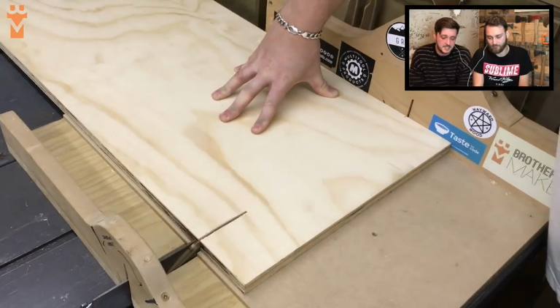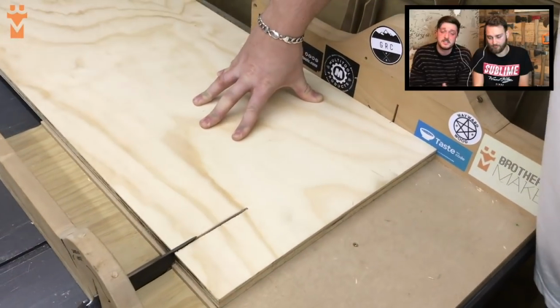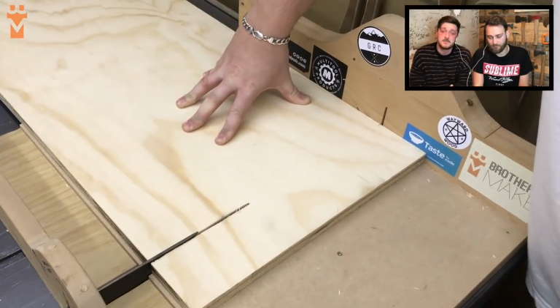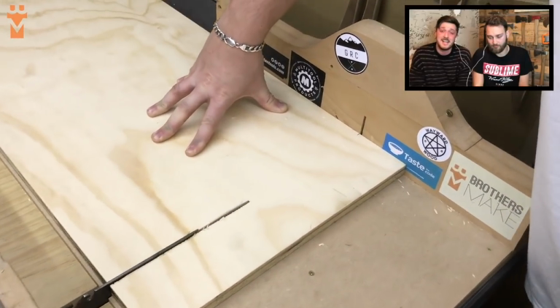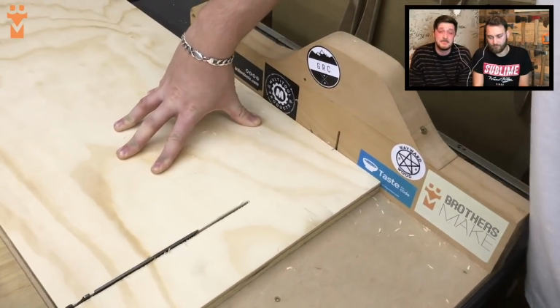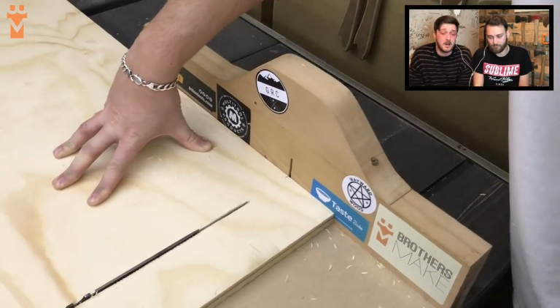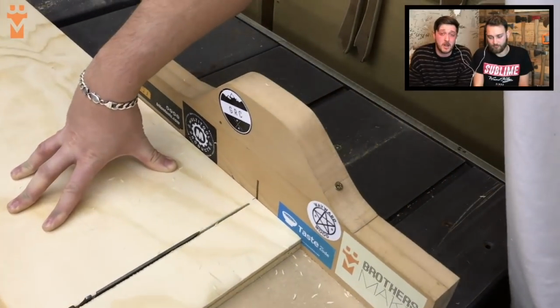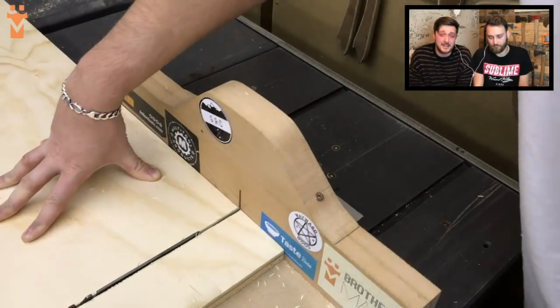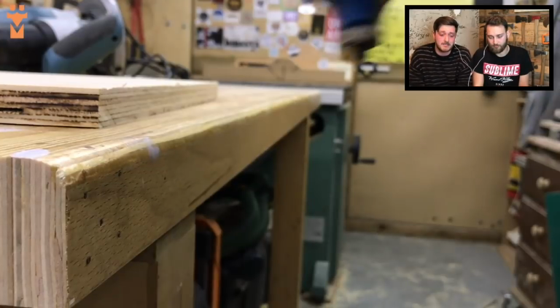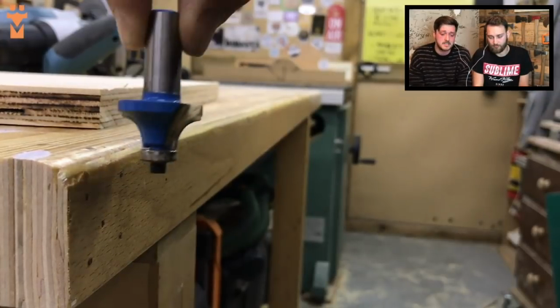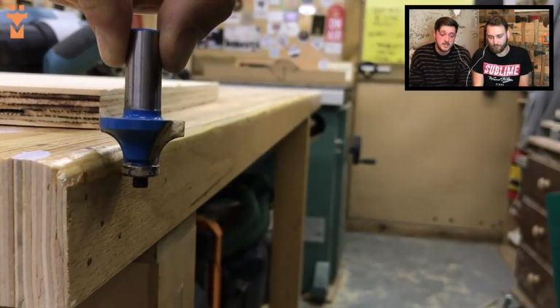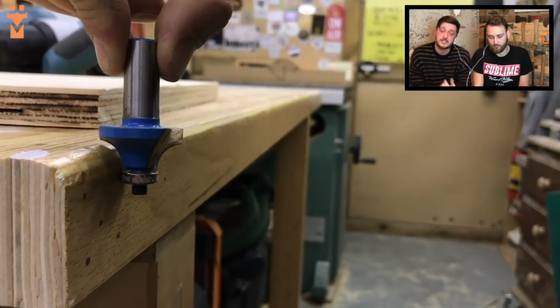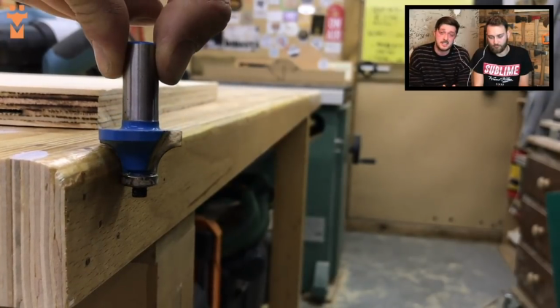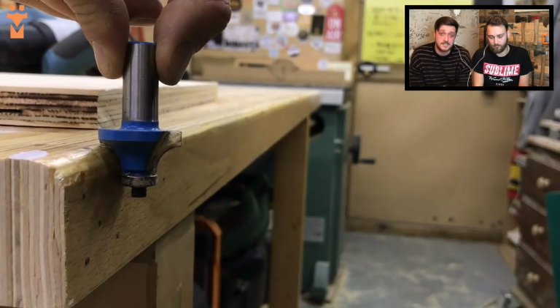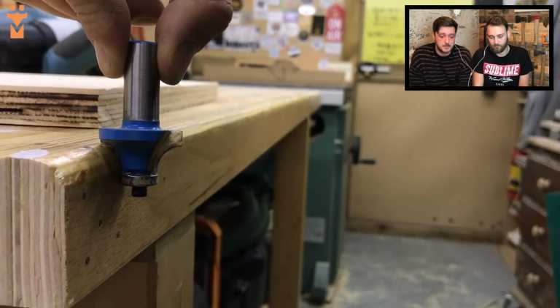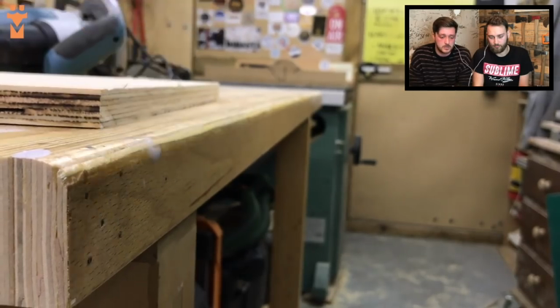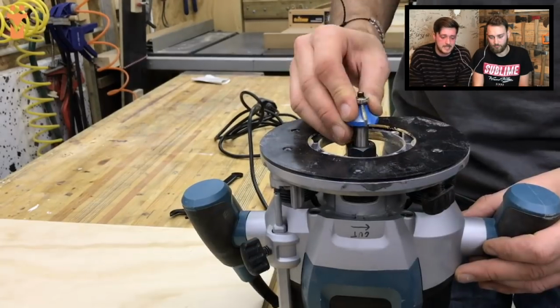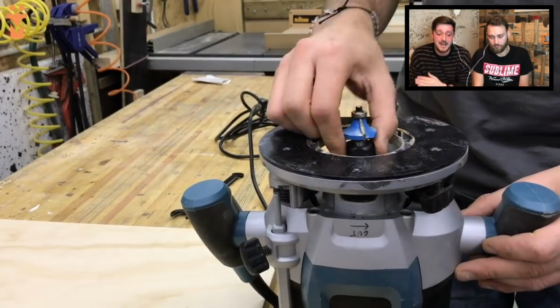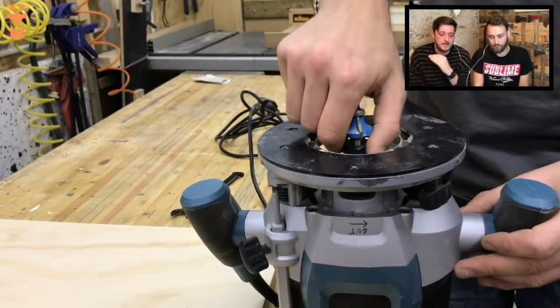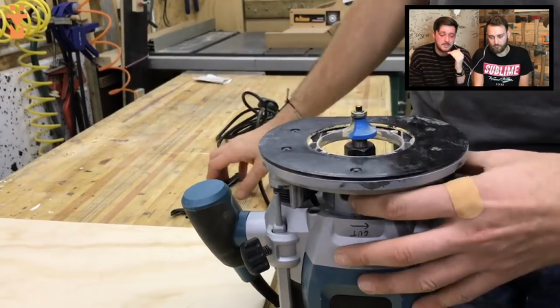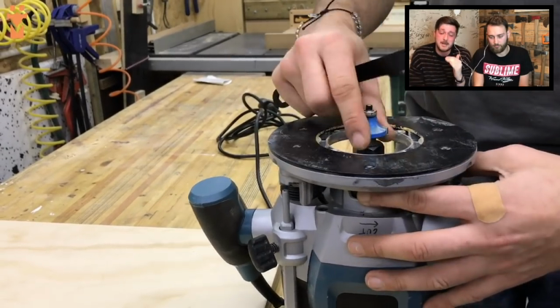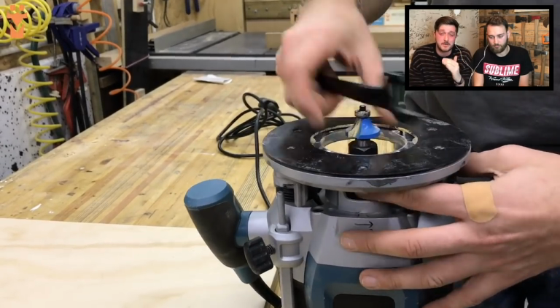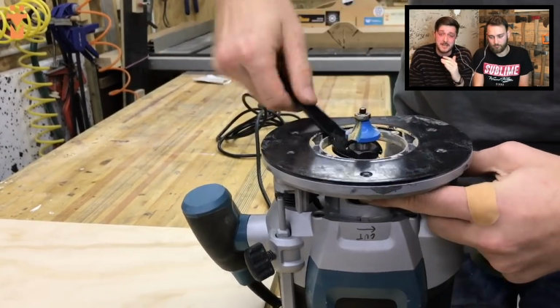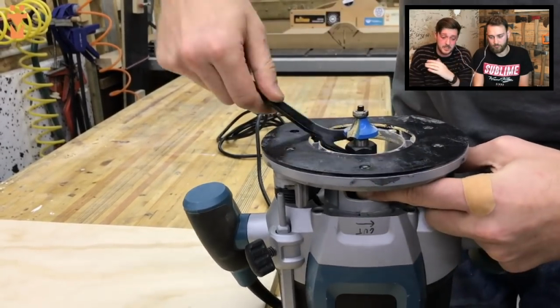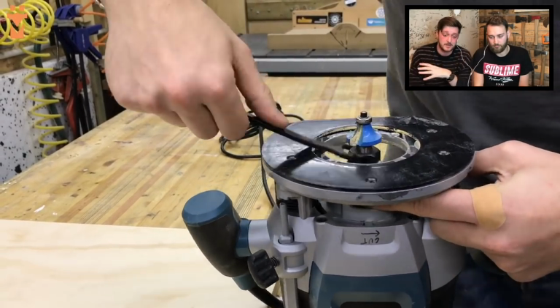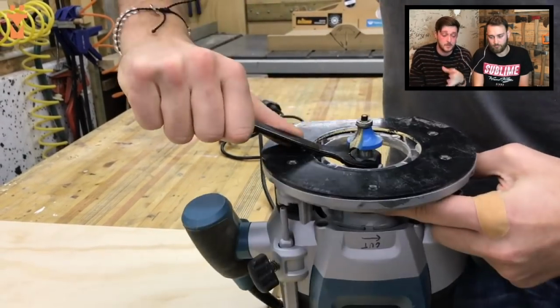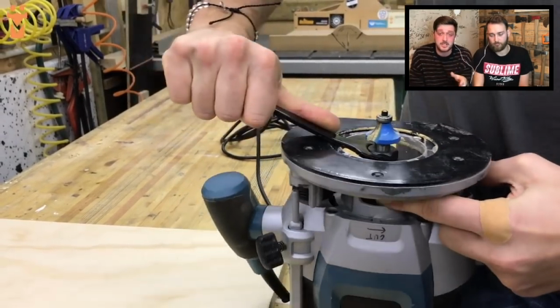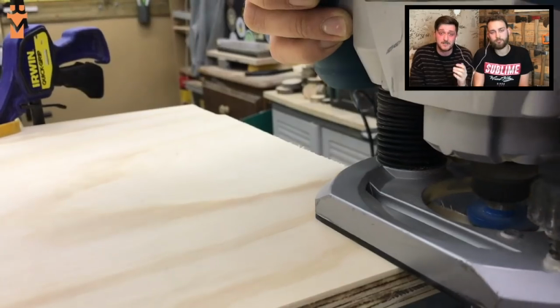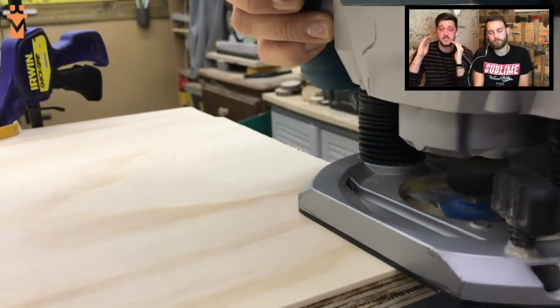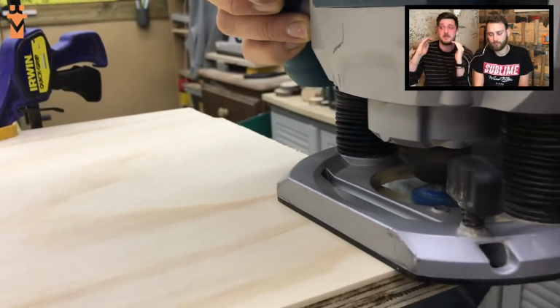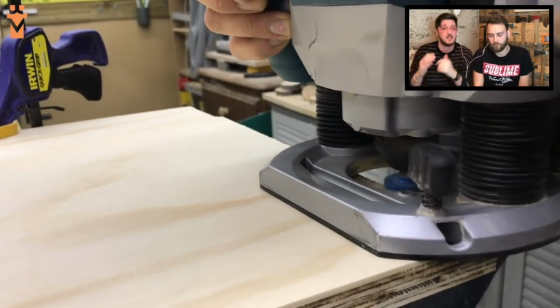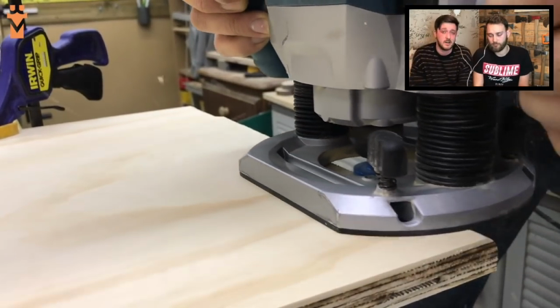We're using some spare 18mm birch plywood we had lying around. We took that over to the table saw to trim it down, and then we found the same round-over bit that we used for the workbench itself just so we could mimic those sizes.